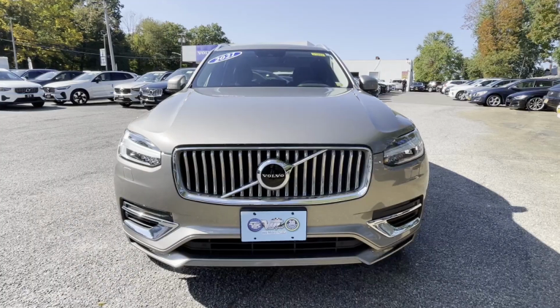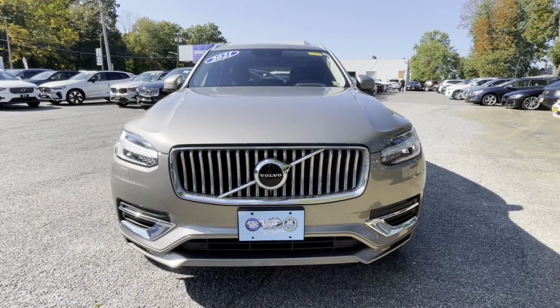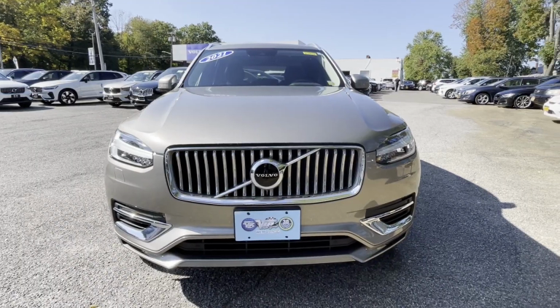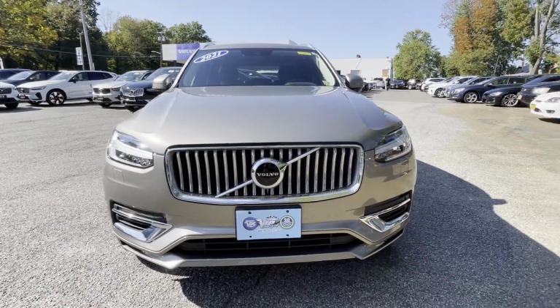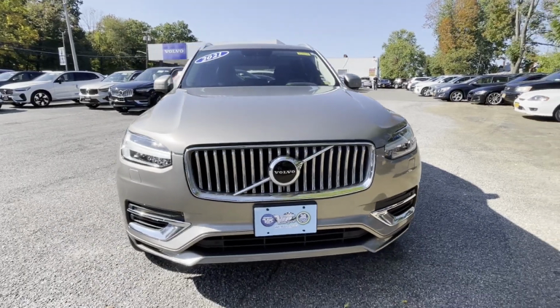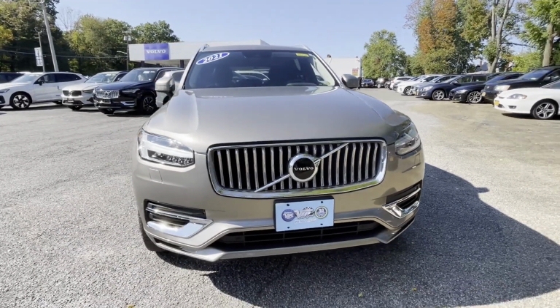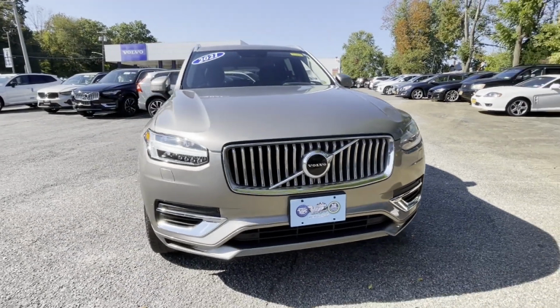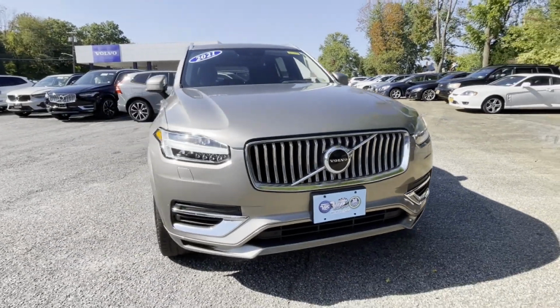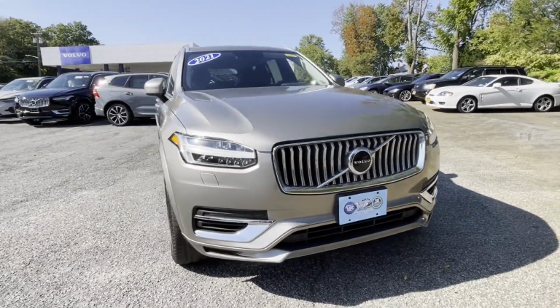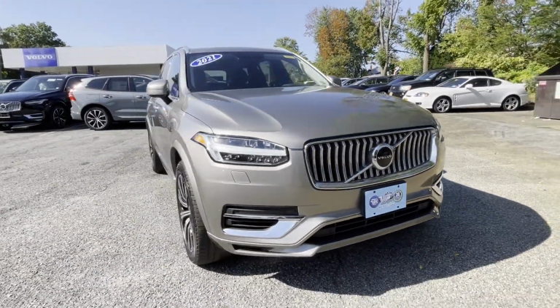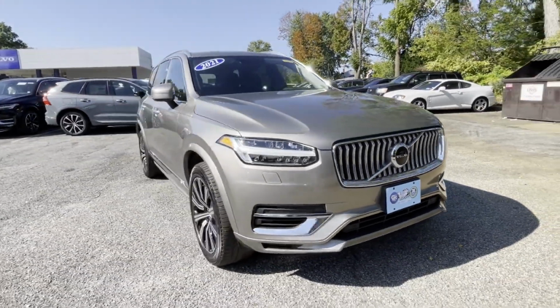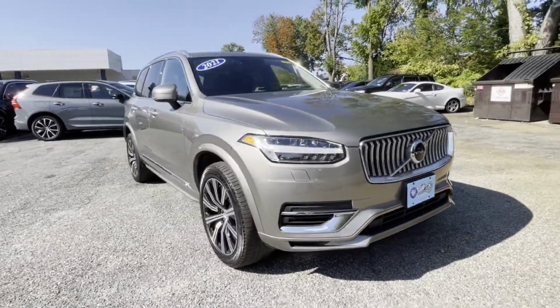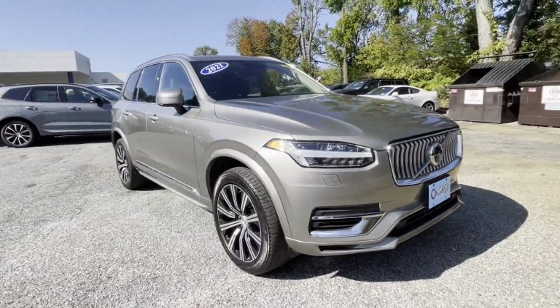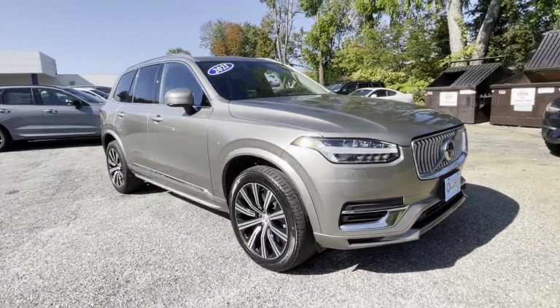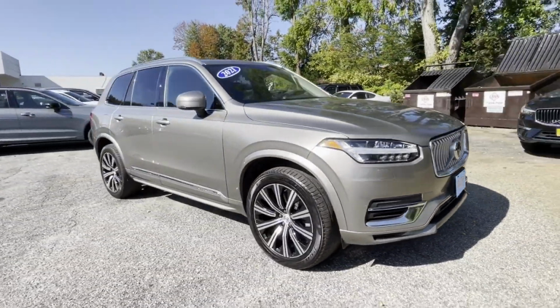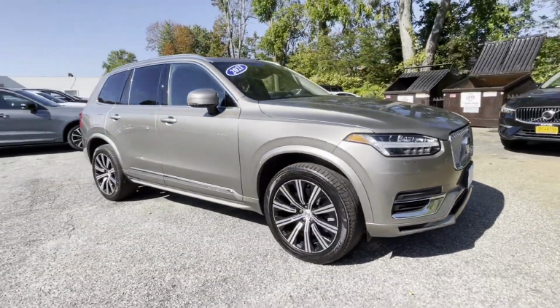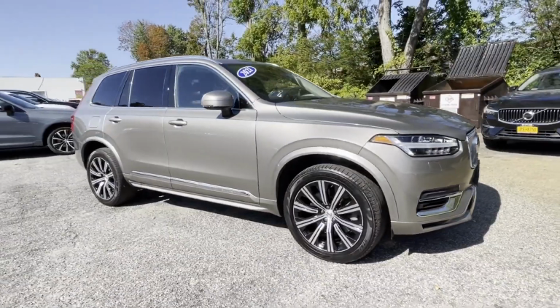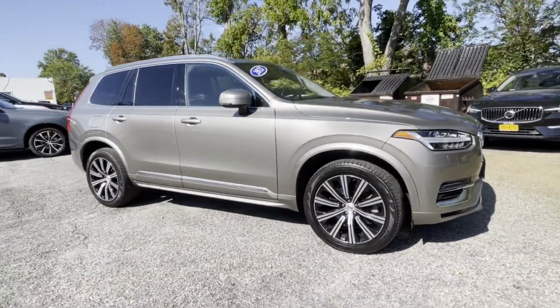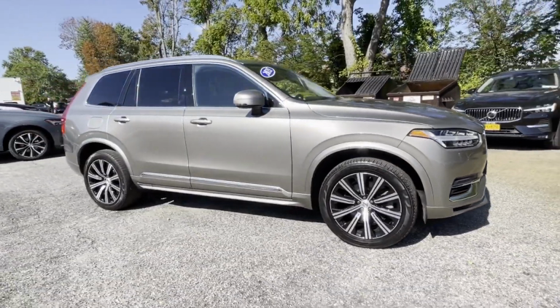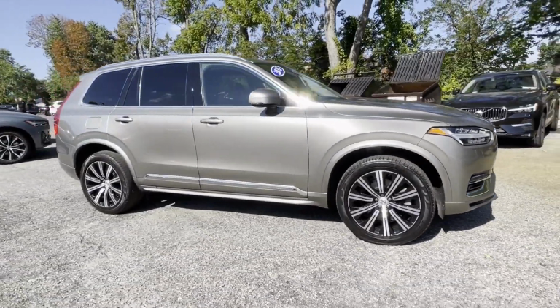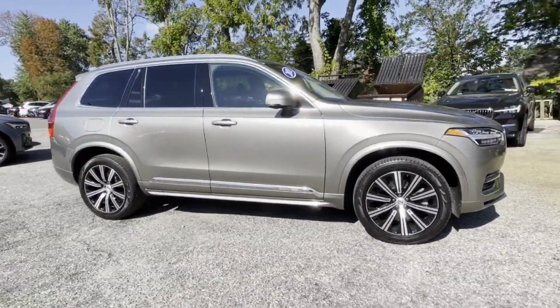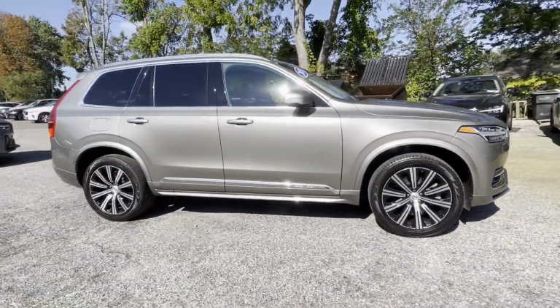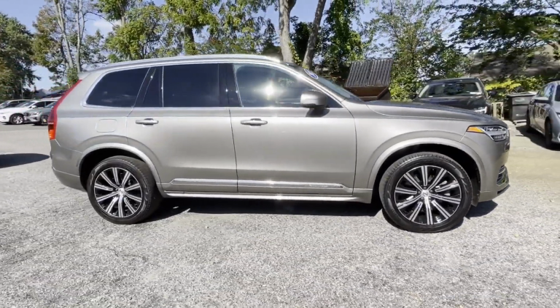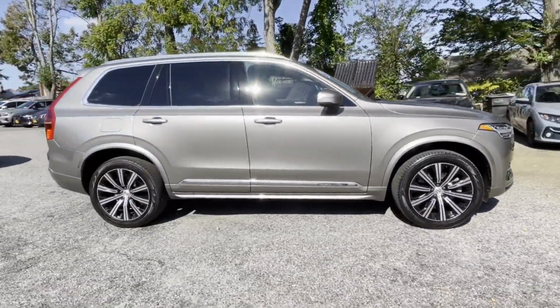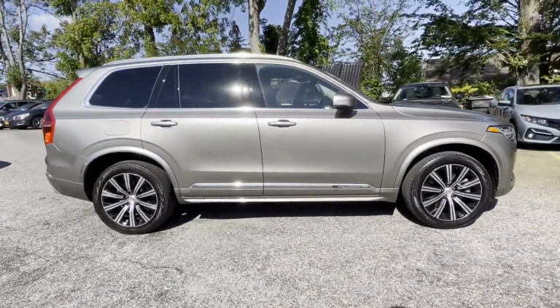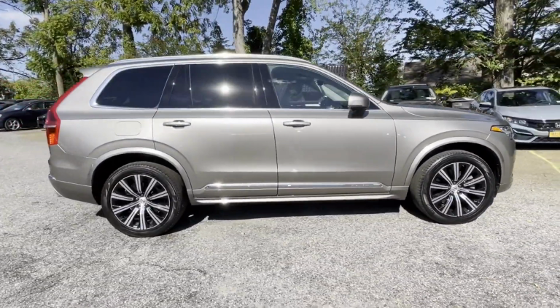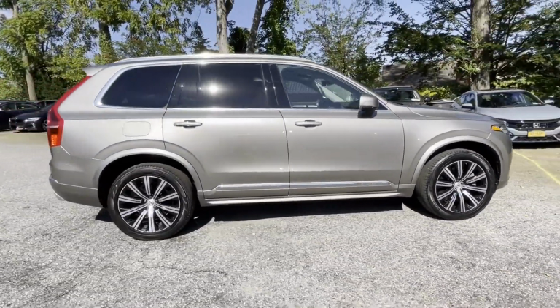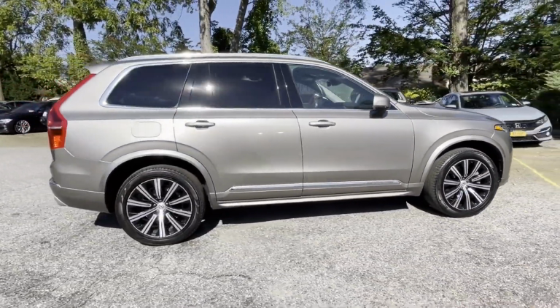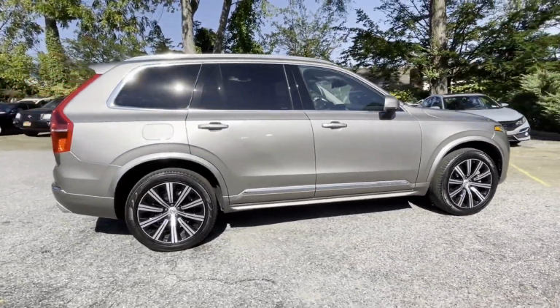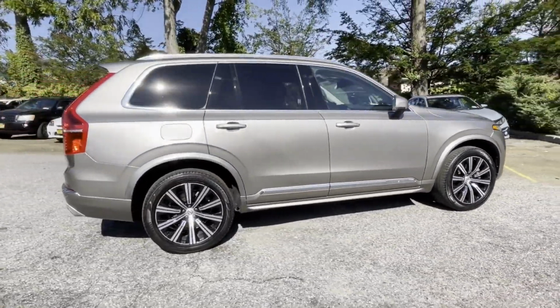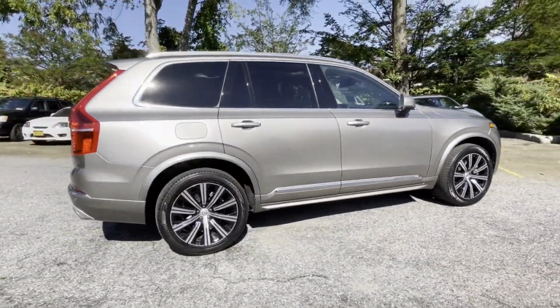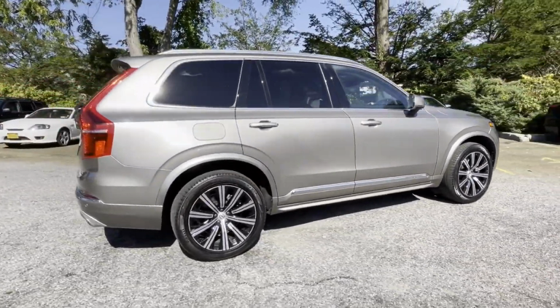2021 Volvo XC90. With less than 44,000 miles on the odometer, this SUV offers space as well as power and performance.